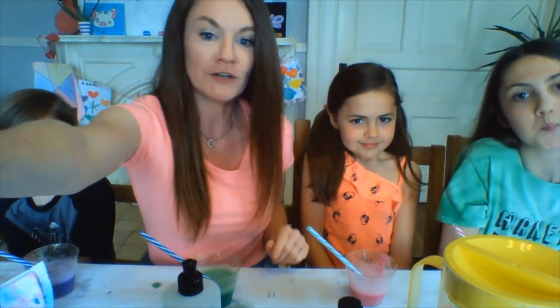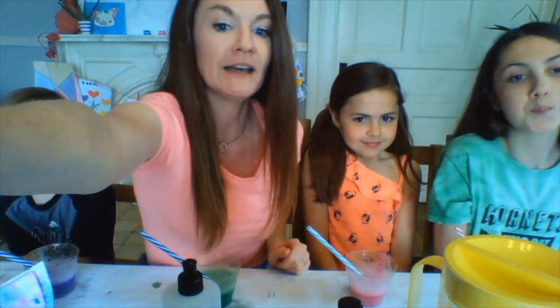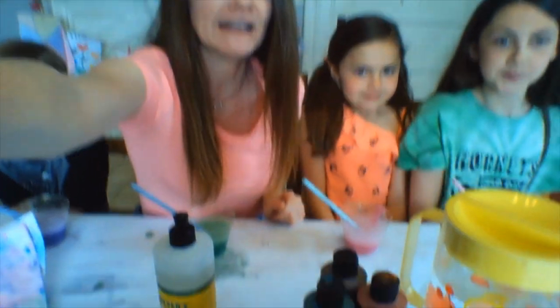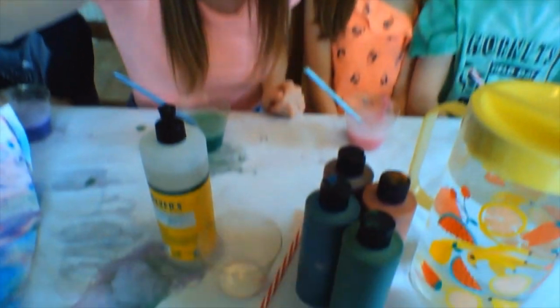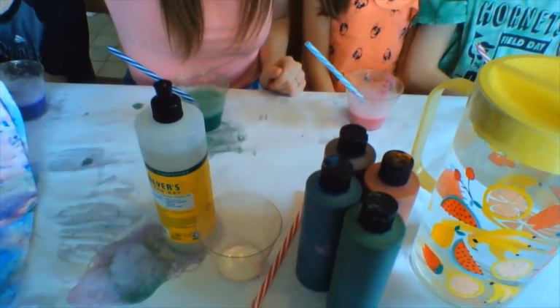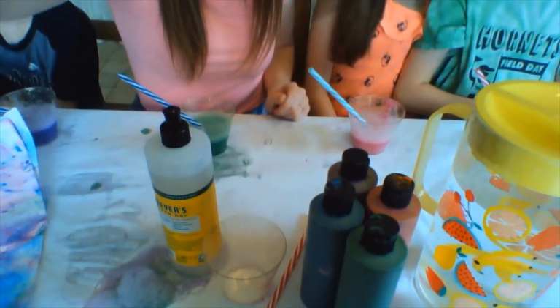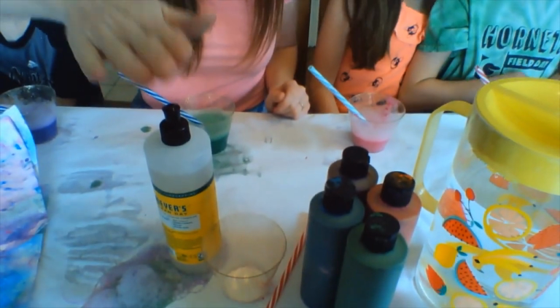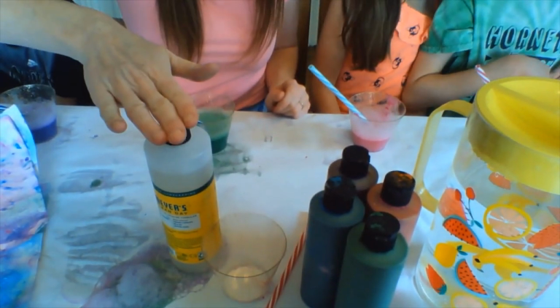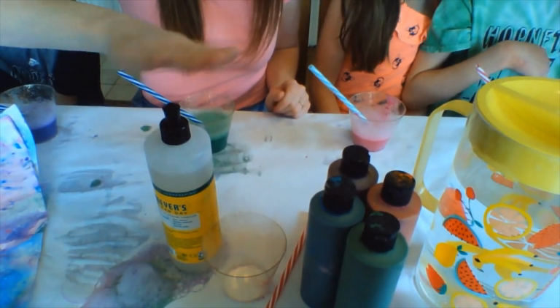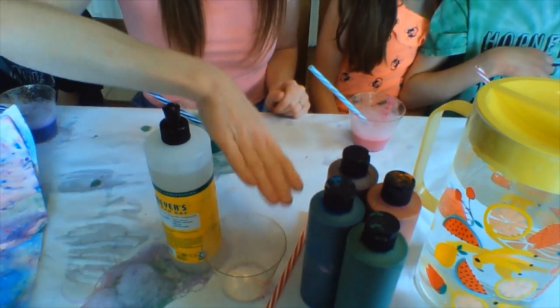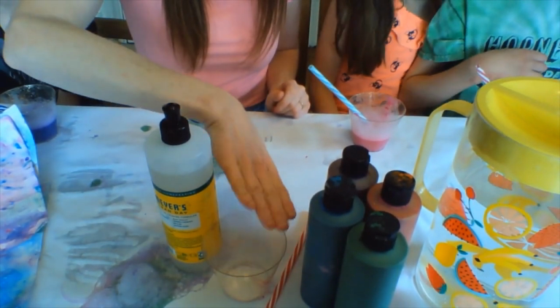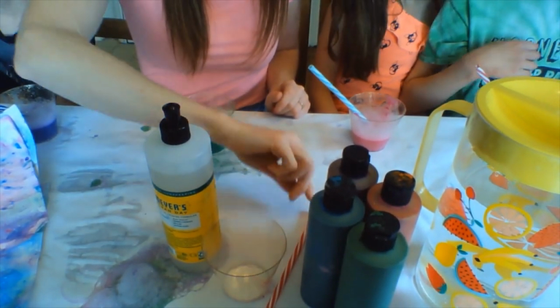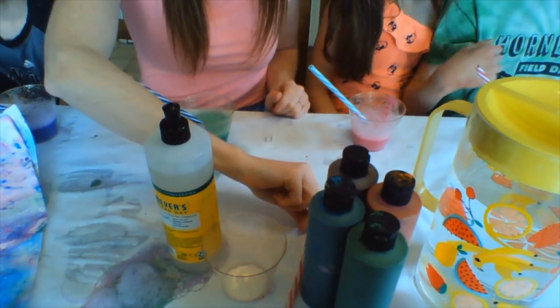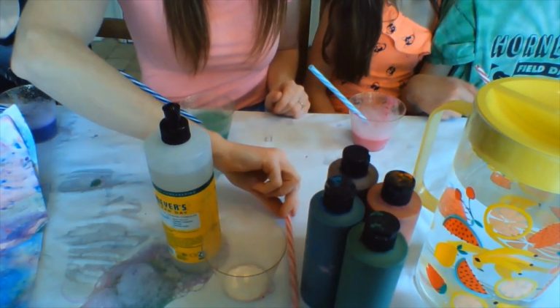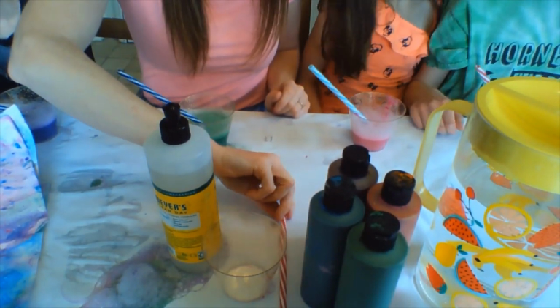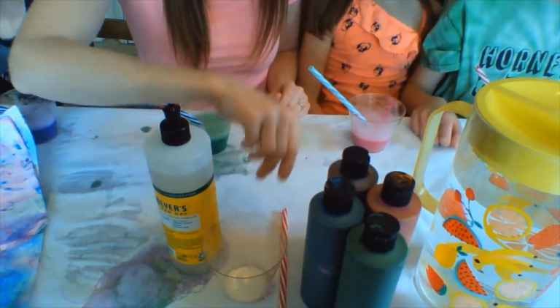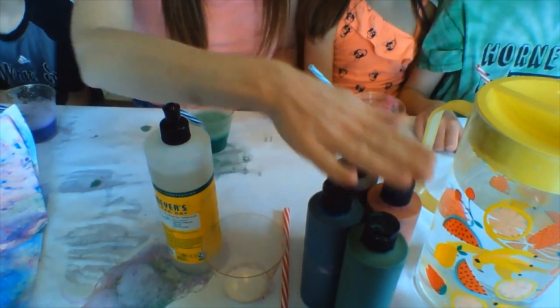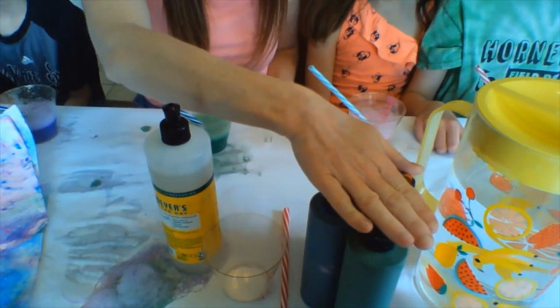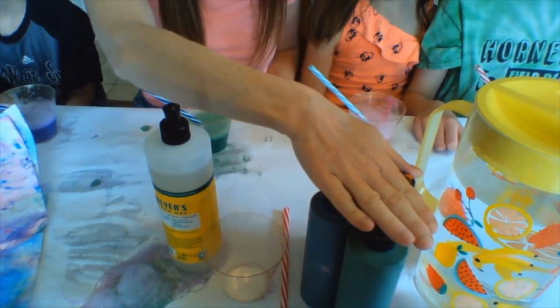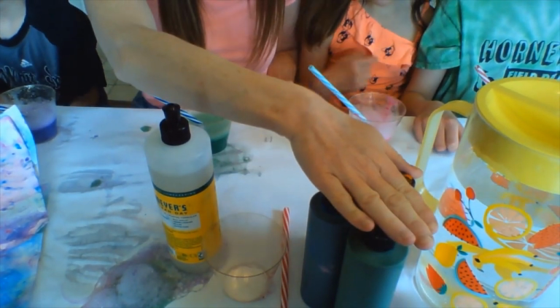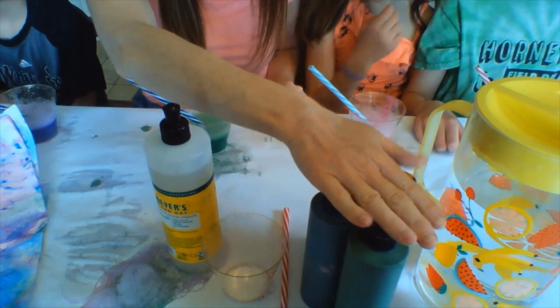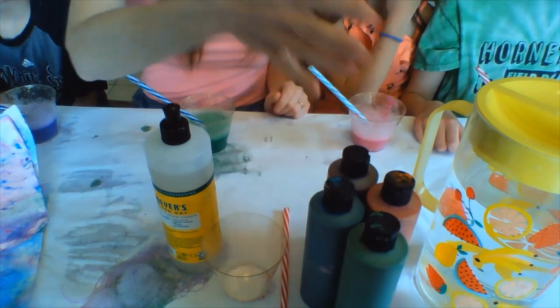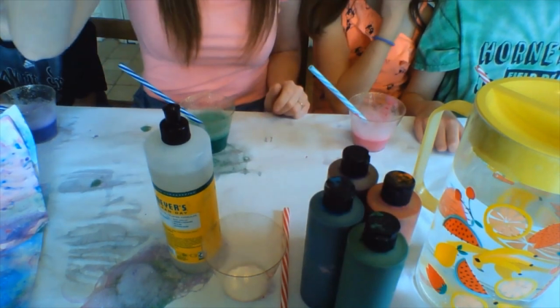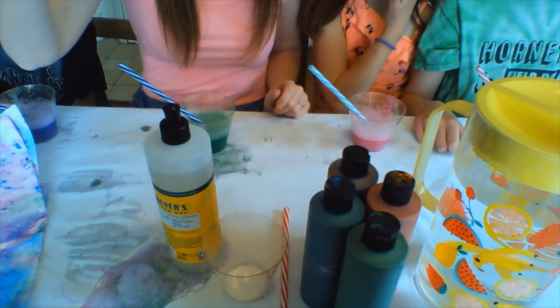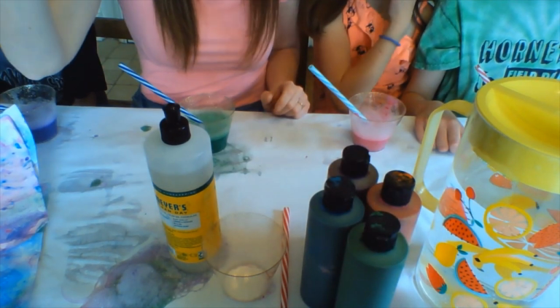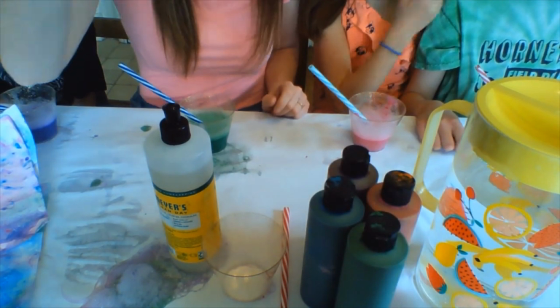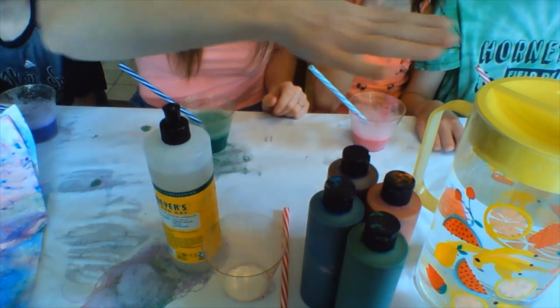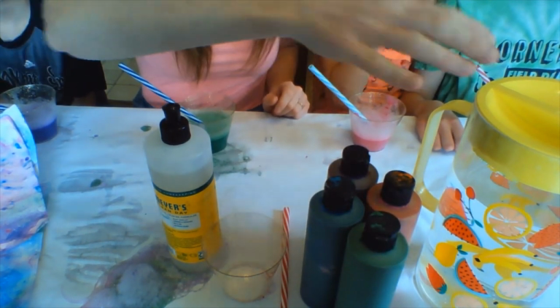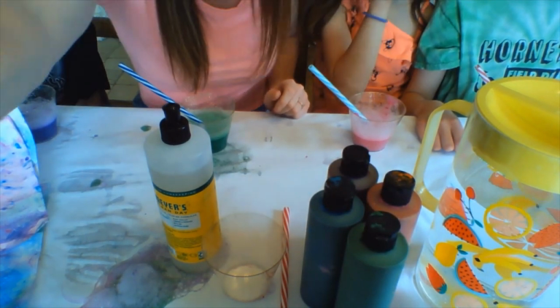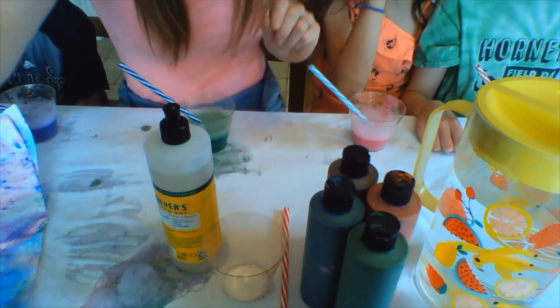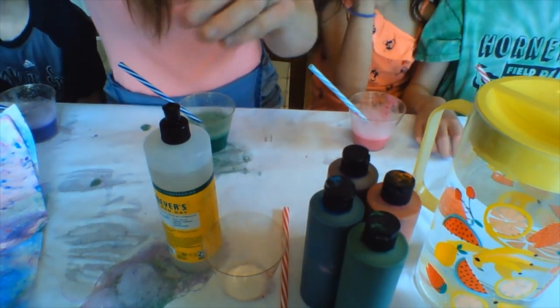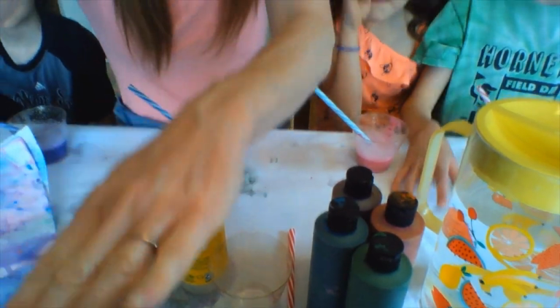All you need is some dish soap, containers, a straw, some tempera paint which is basically poster paint, and some water.